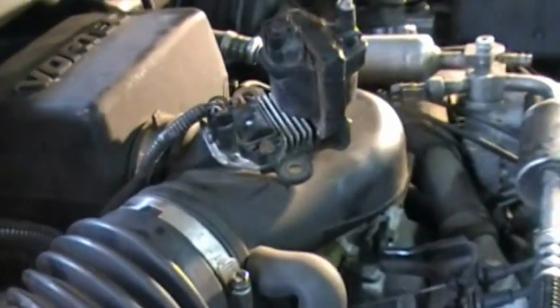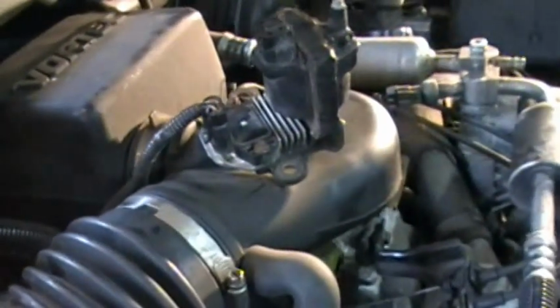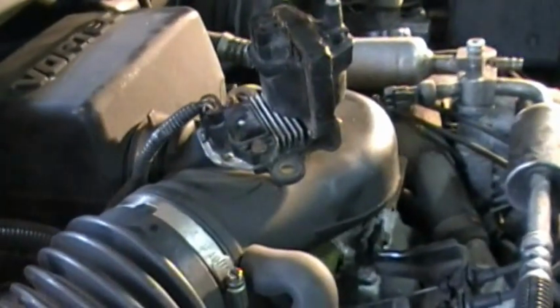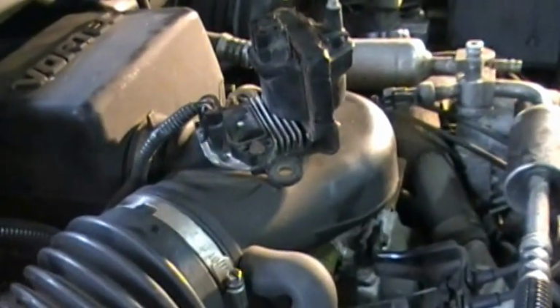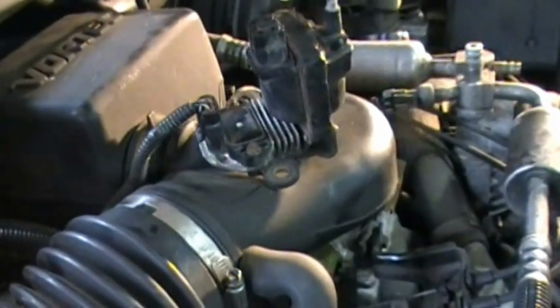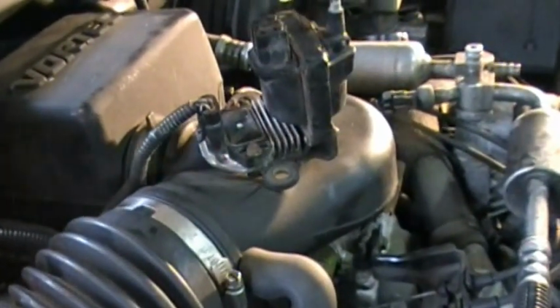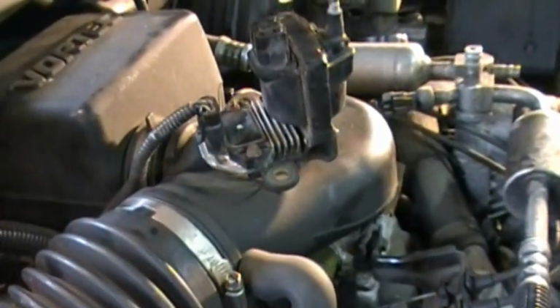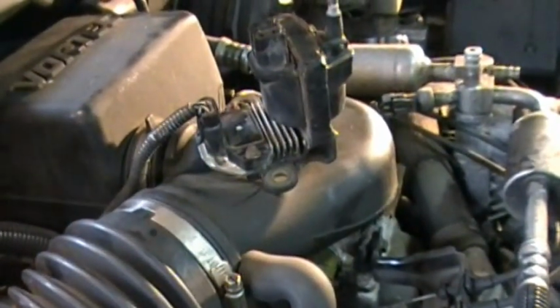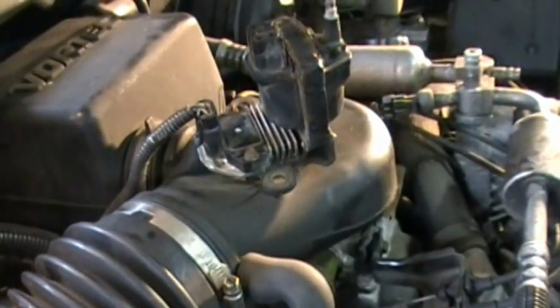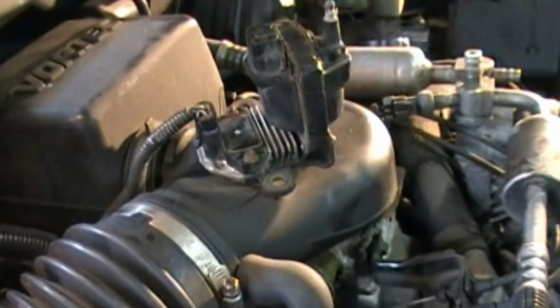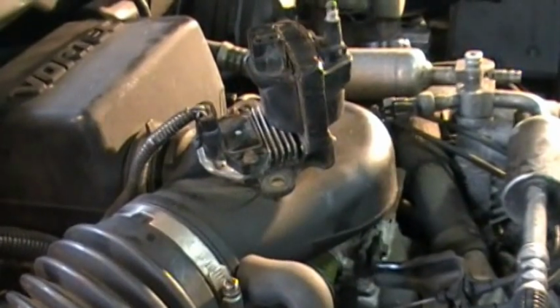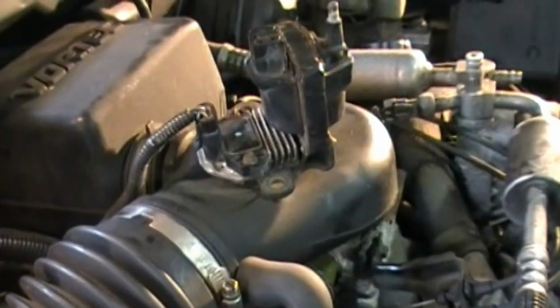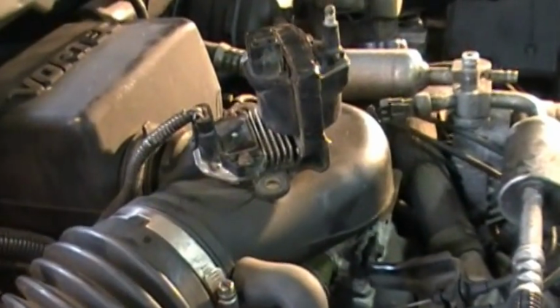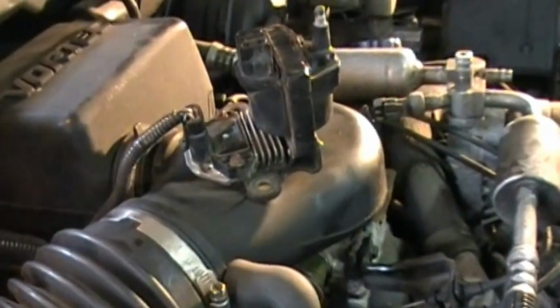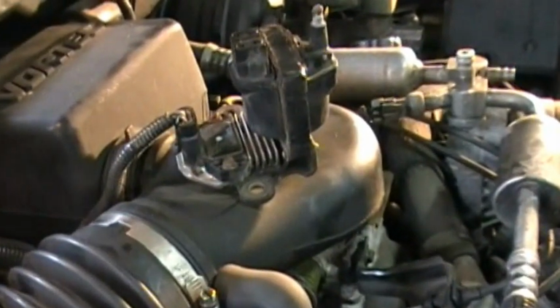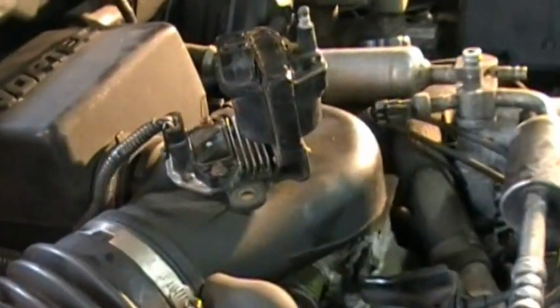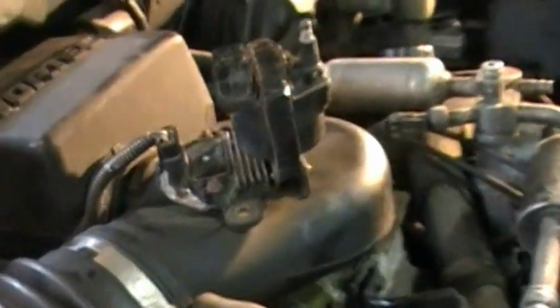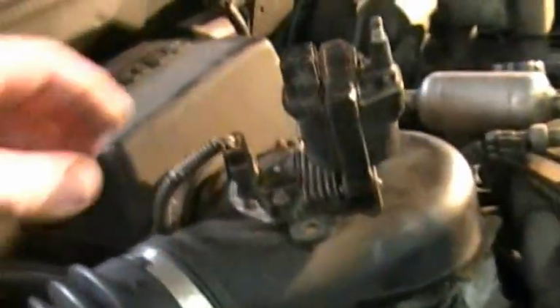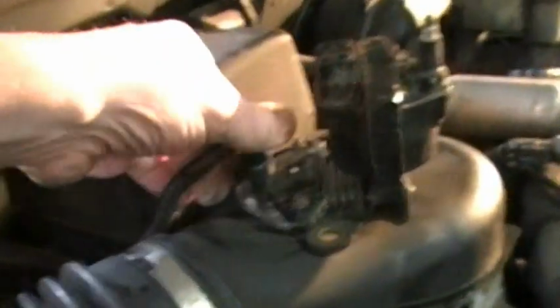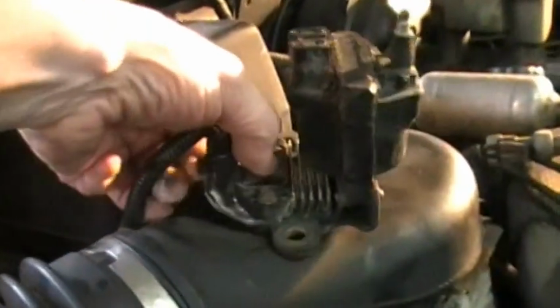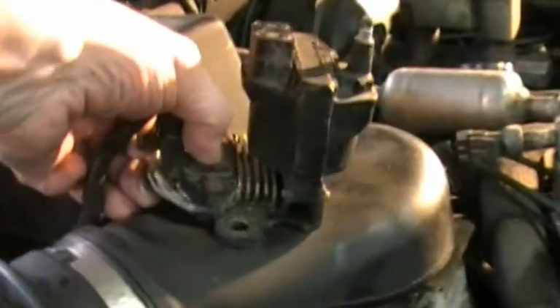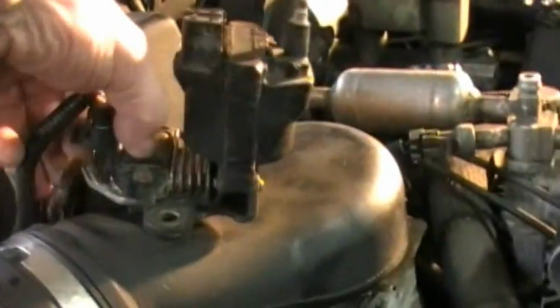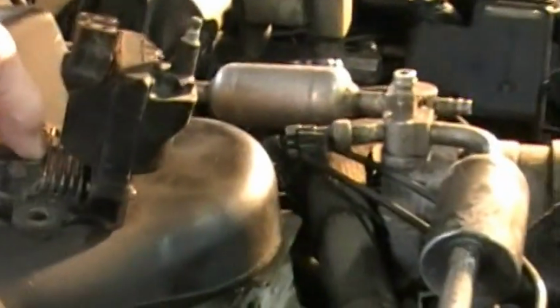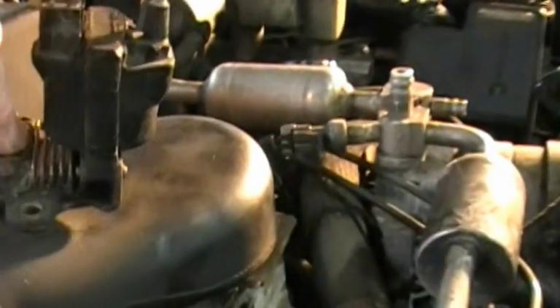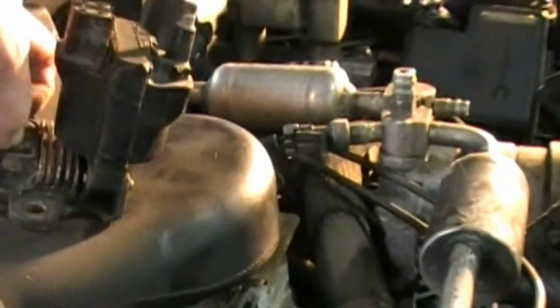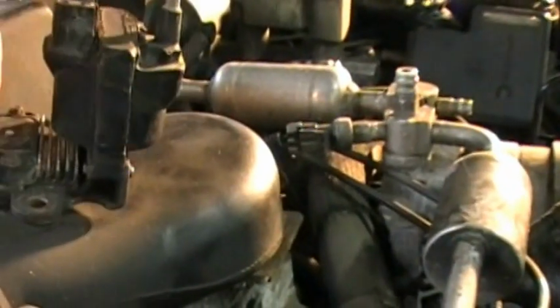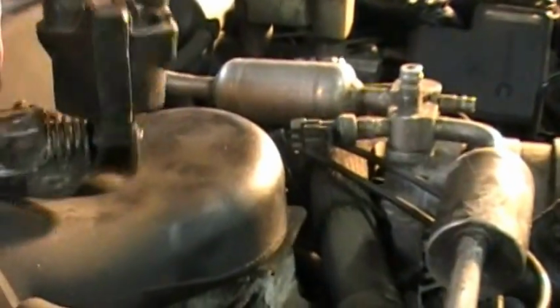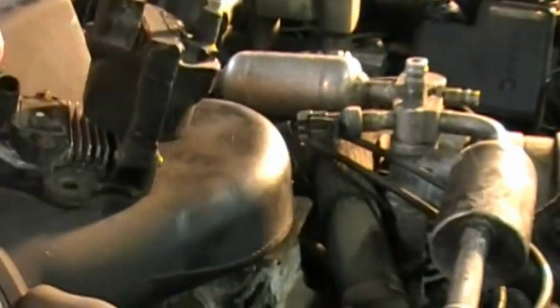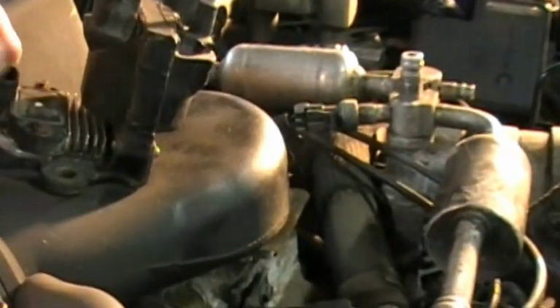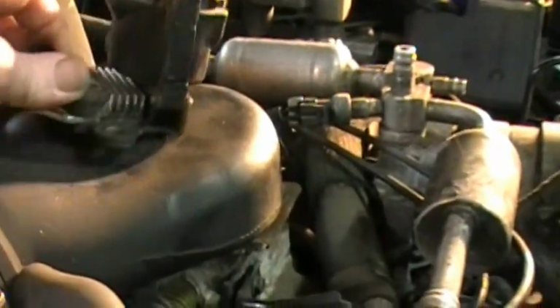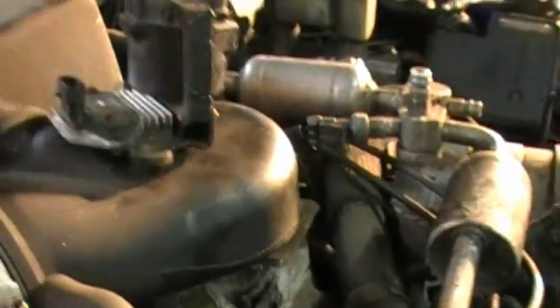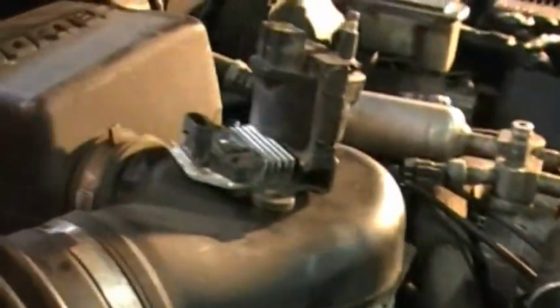Go ahead and start it. Like I said, it was a no start before, so we're pretty reasonably sure it's going to be a control module out on this one.